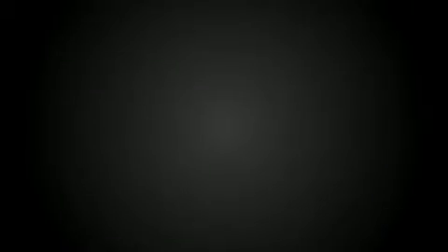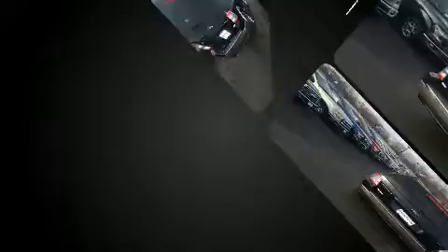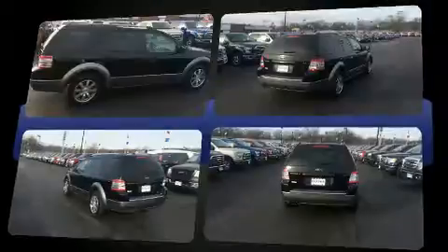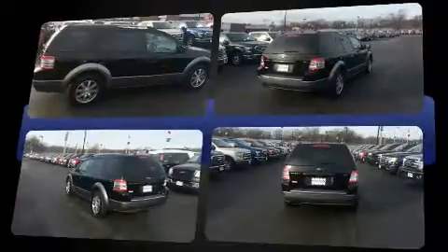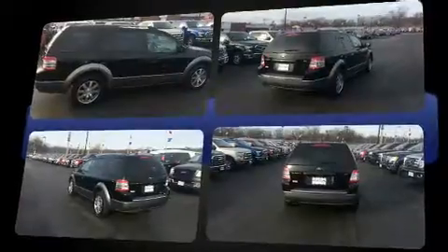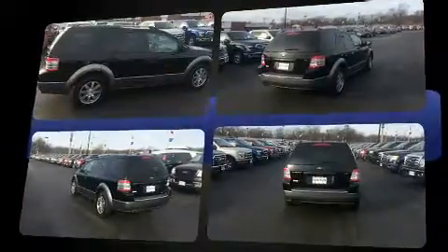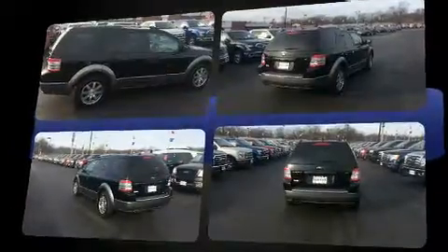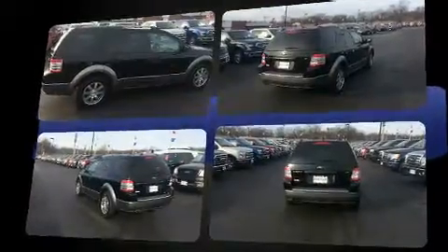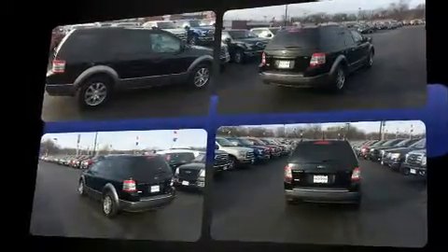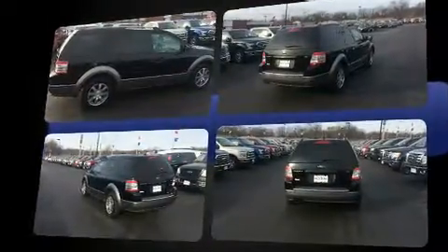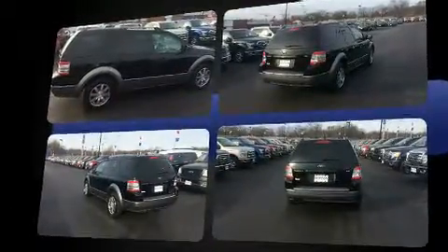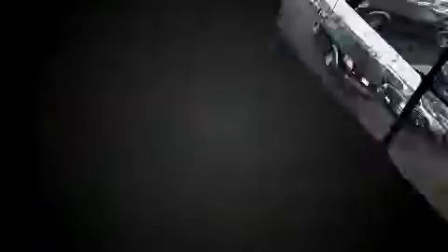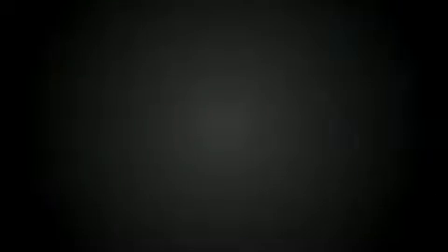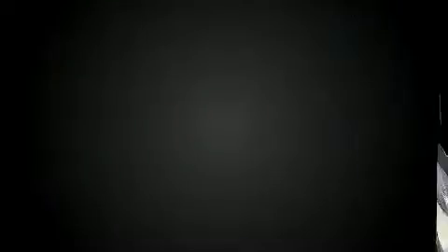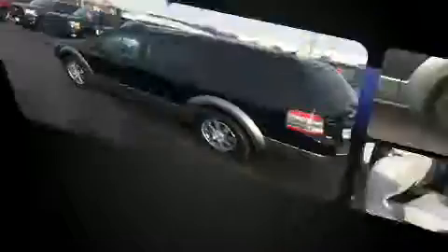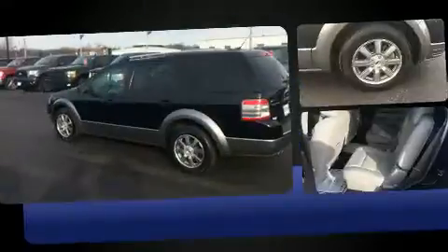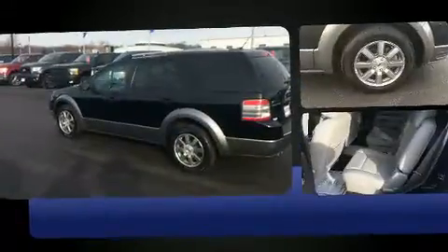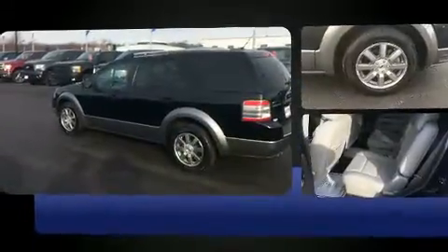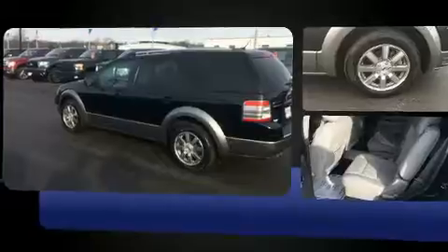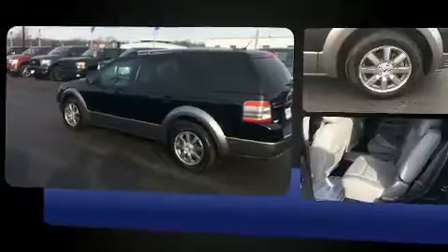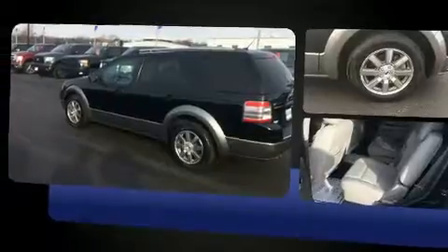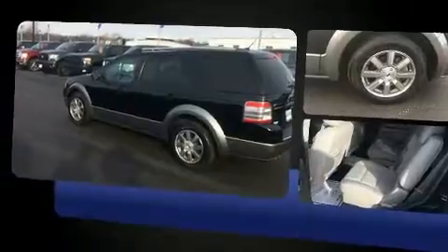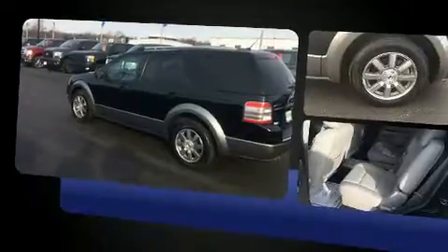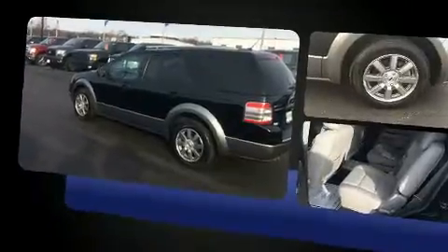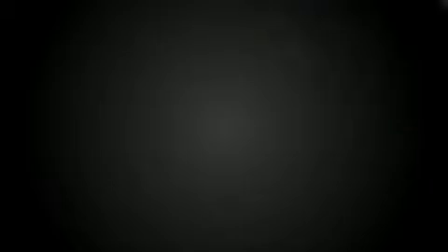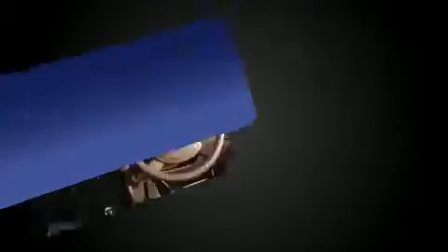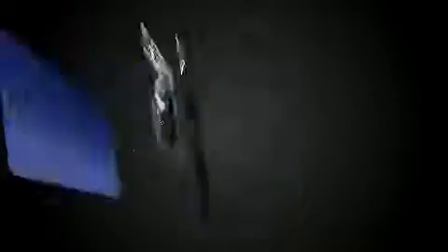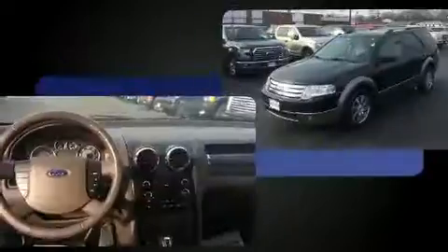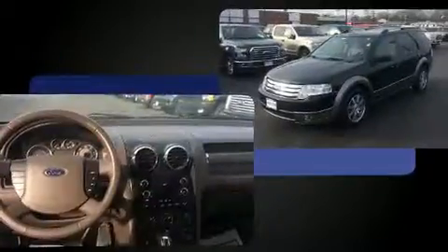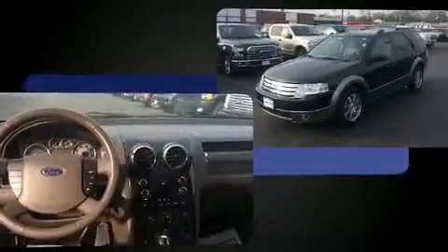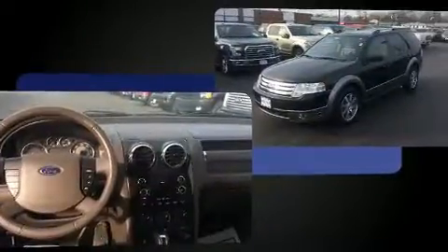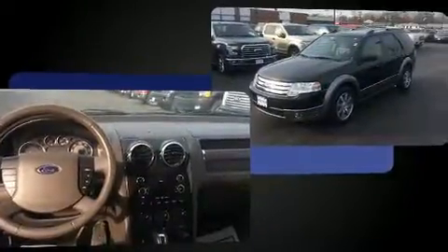Top features include power windows, front and rear reading lights, a leather steering wheel, an automatic dimming rear-view mirror, heated door mirrors, and air conditioning.